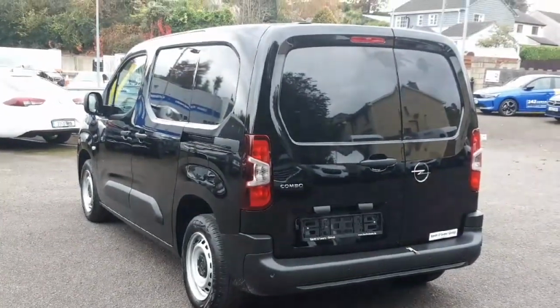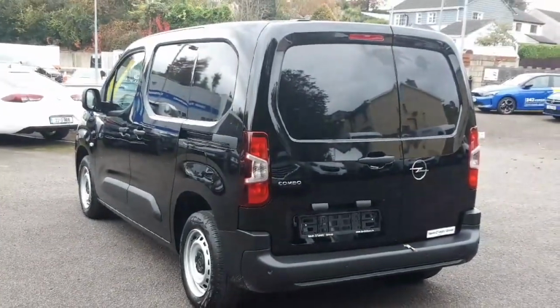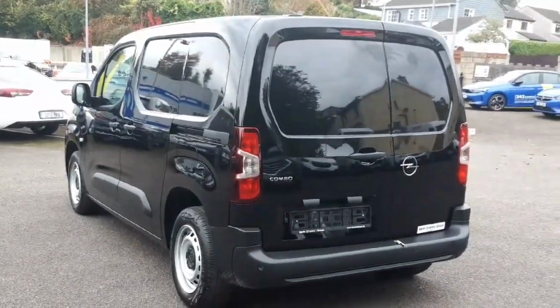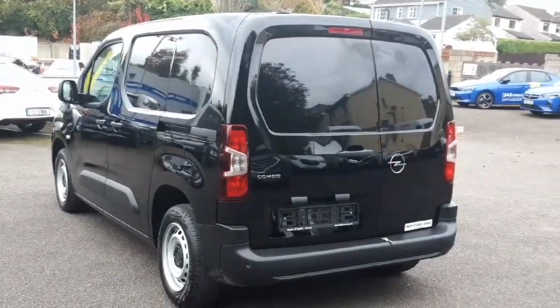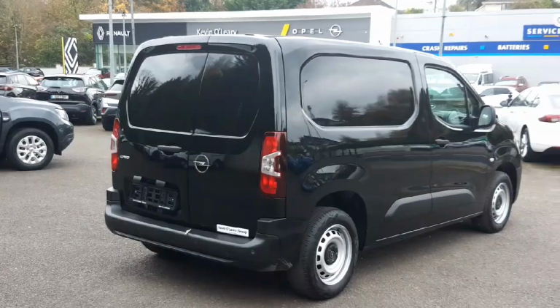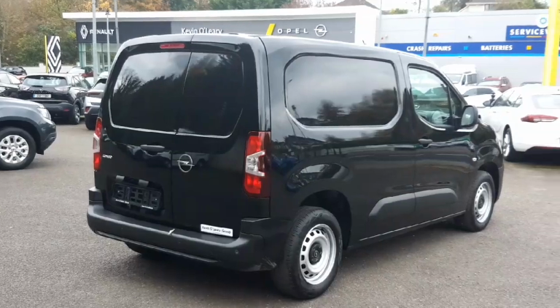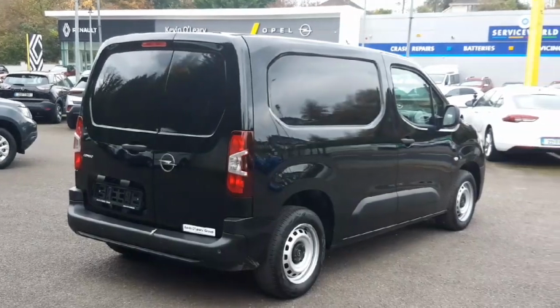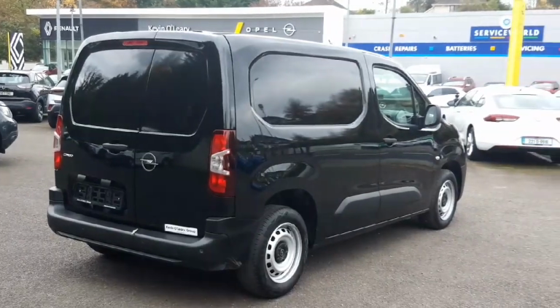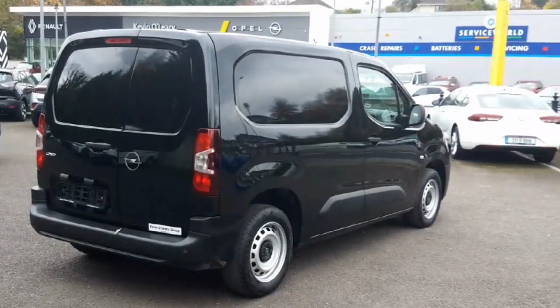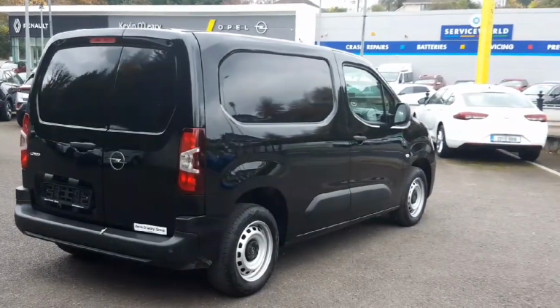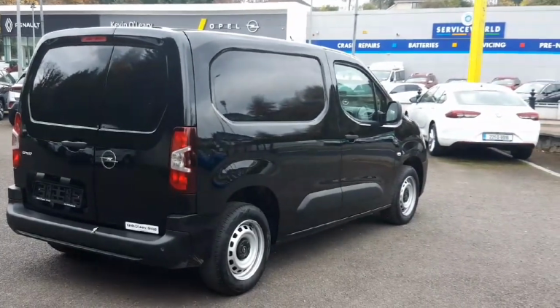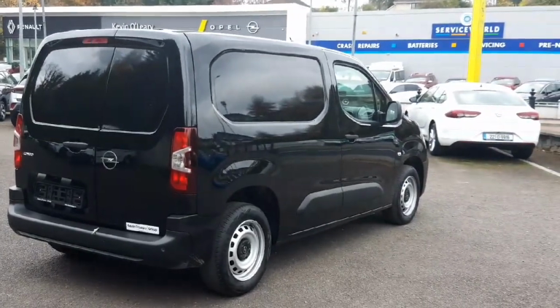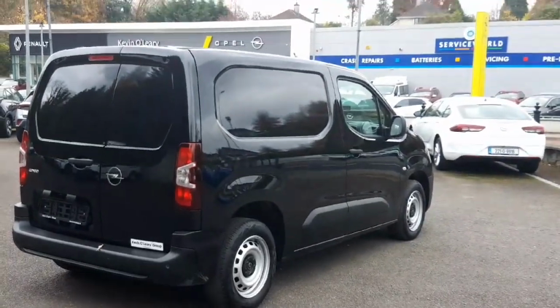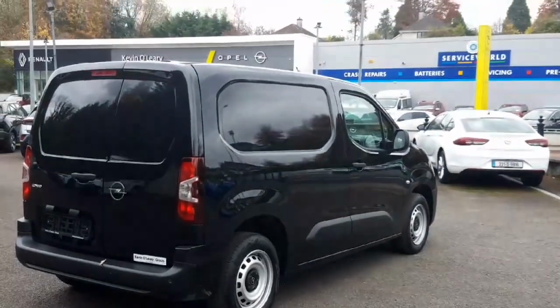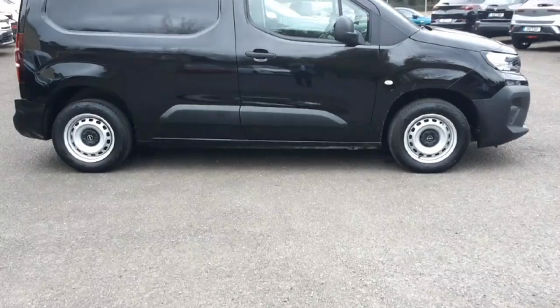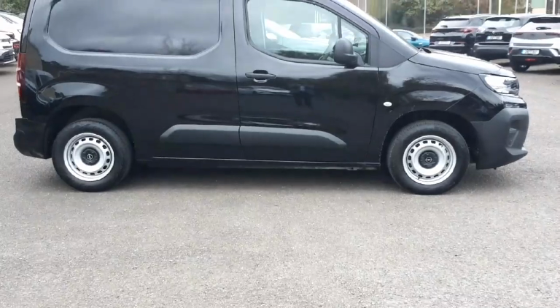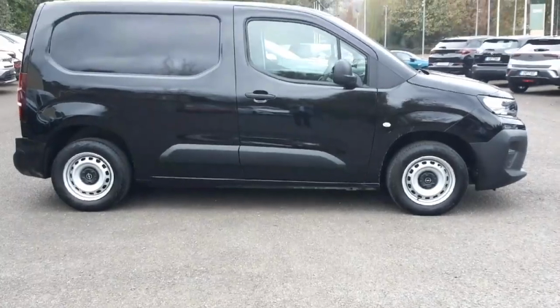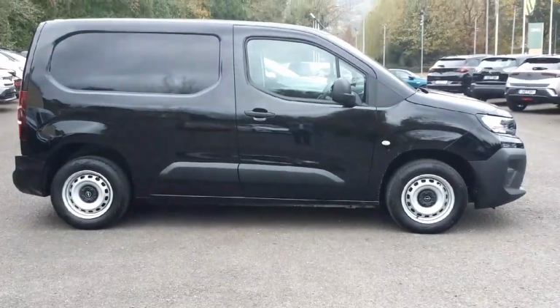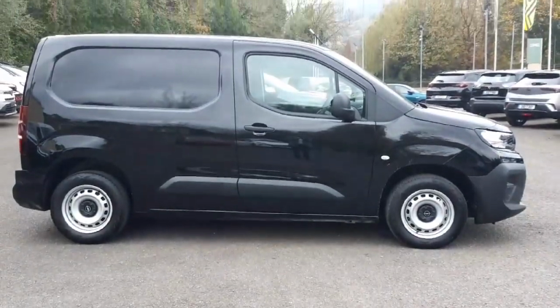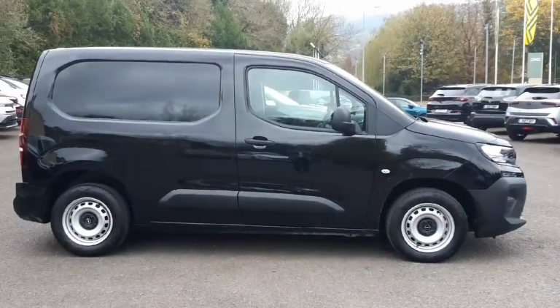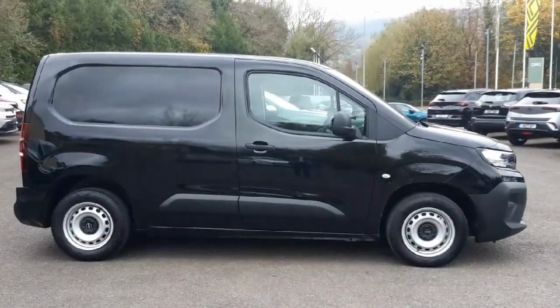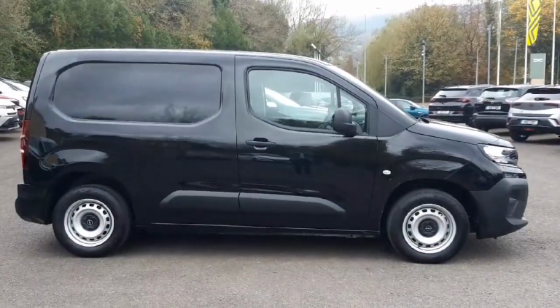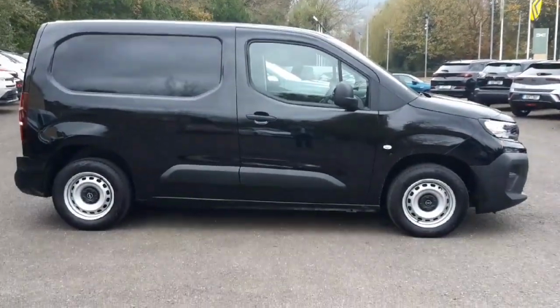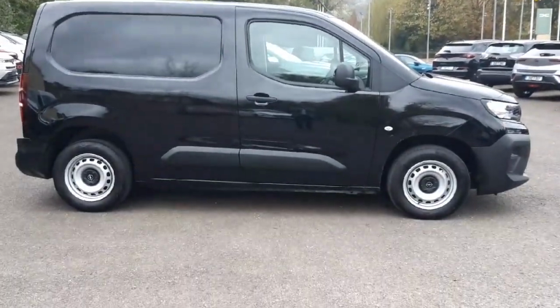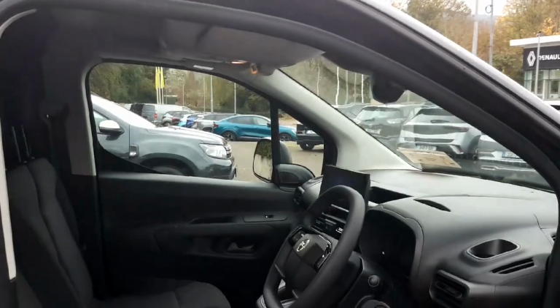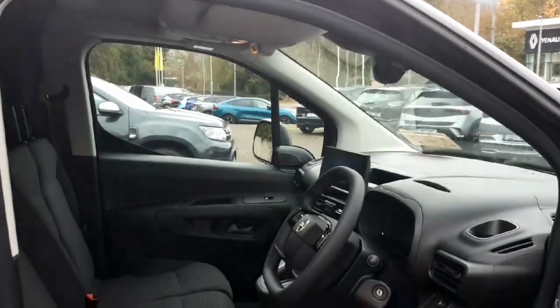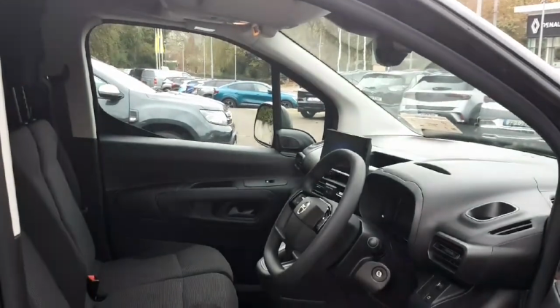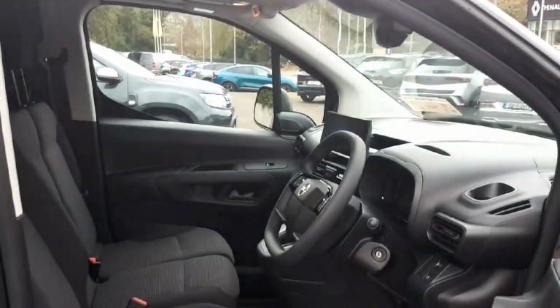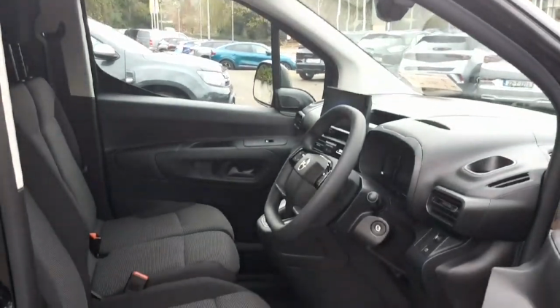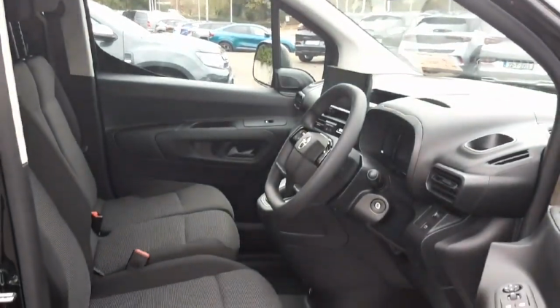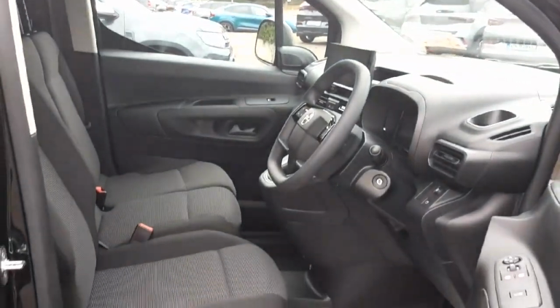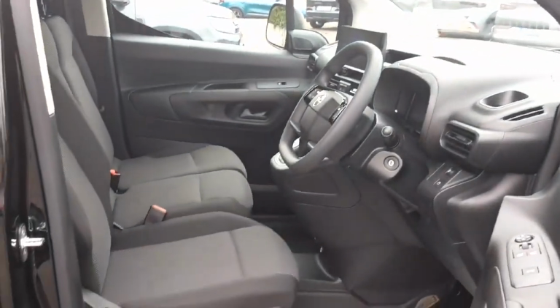This black beauty is loaded with air conditioning, cruise control, electric windows, radio, CD, MP3, USB, Android Auto, CarPlay and more.